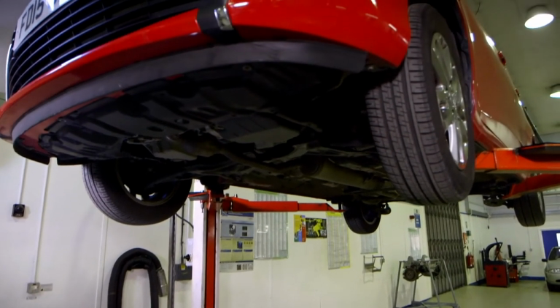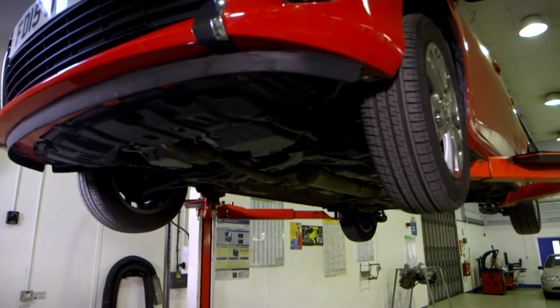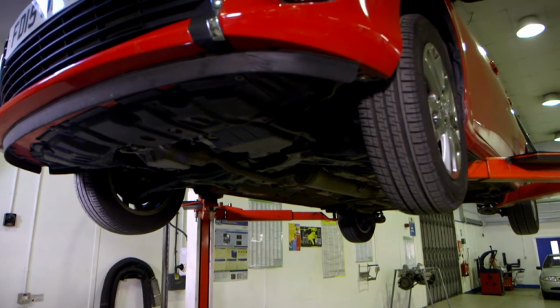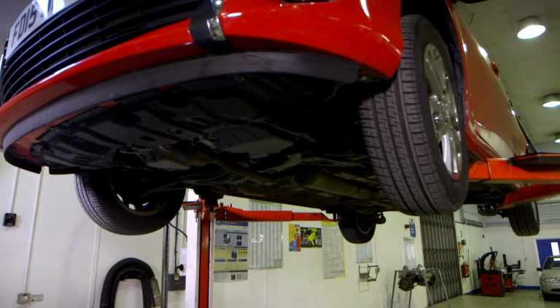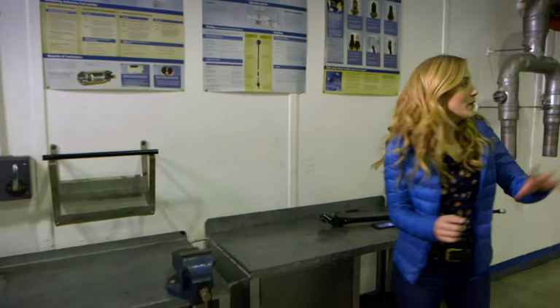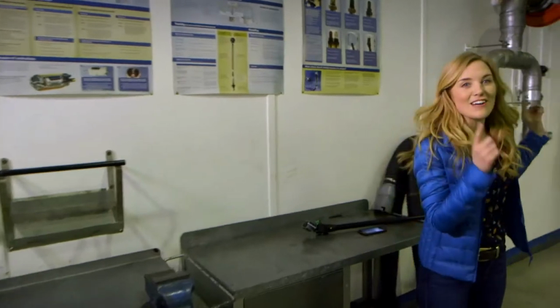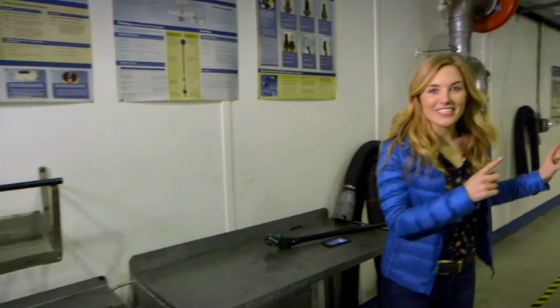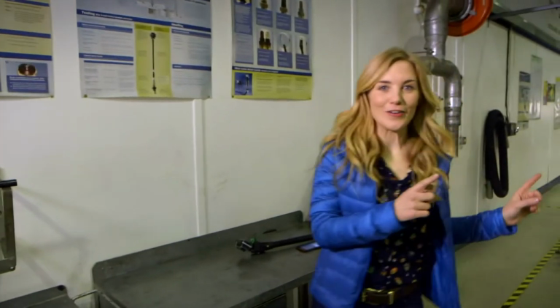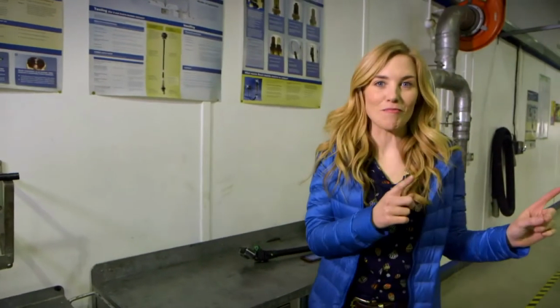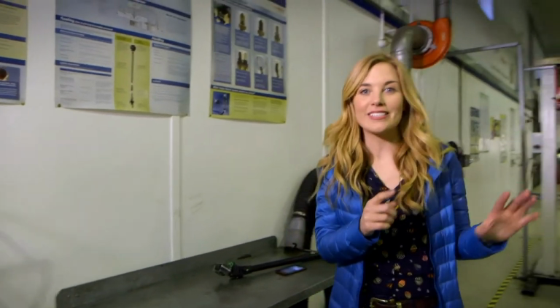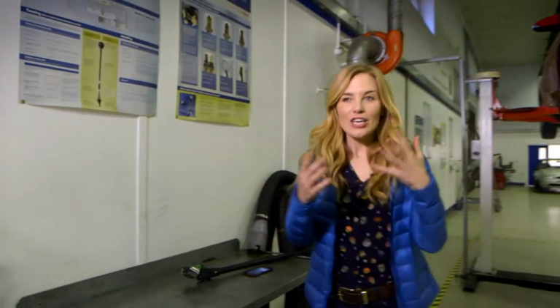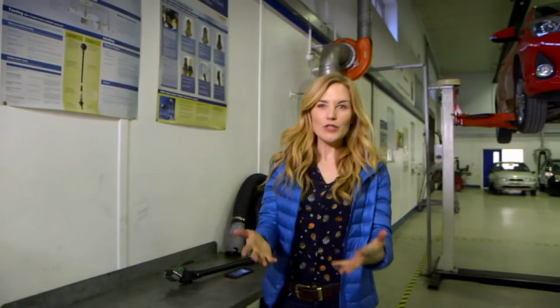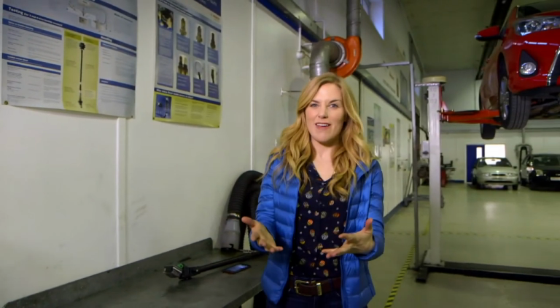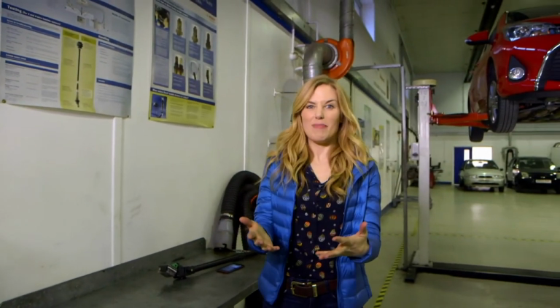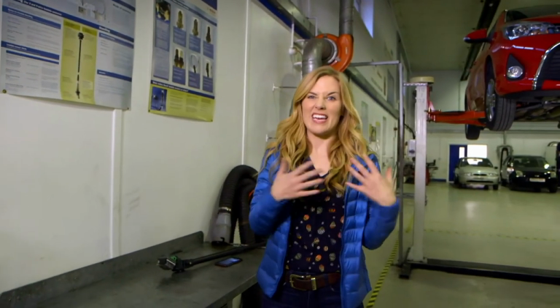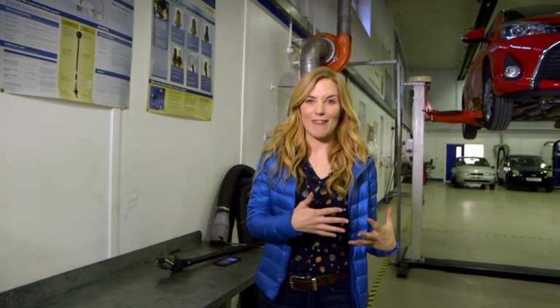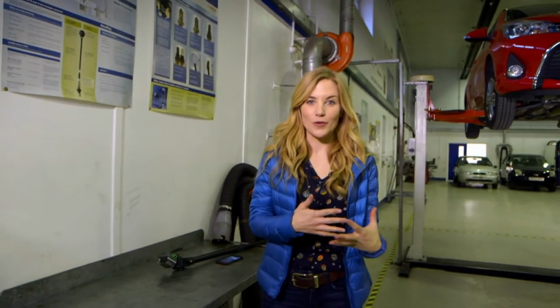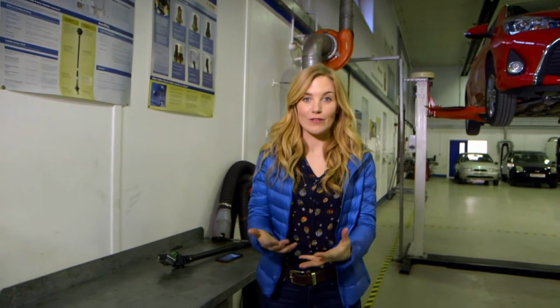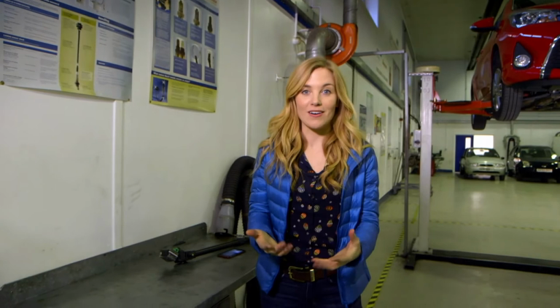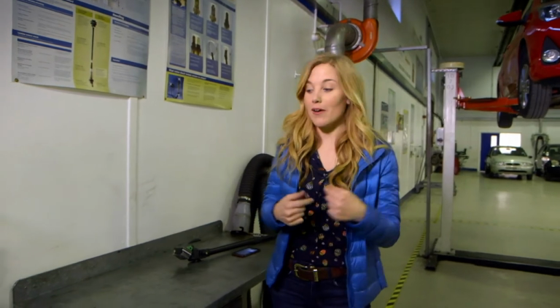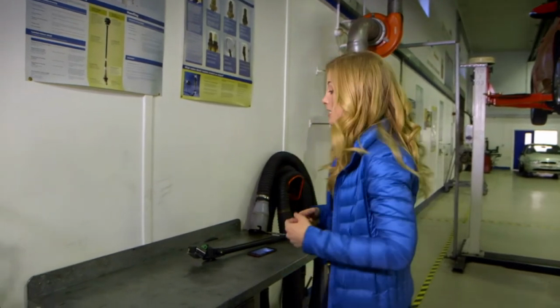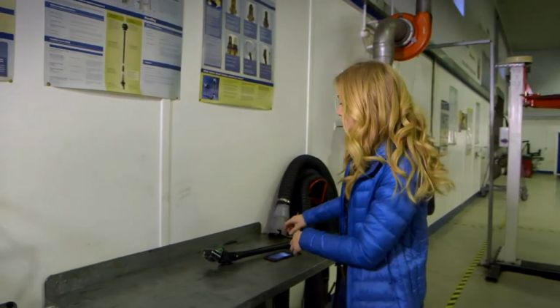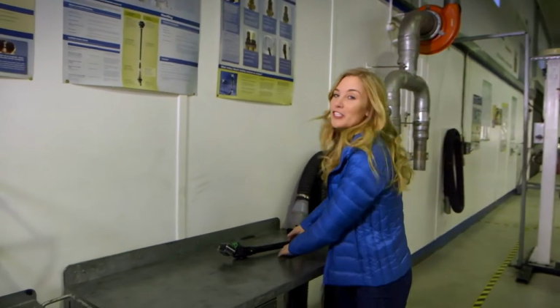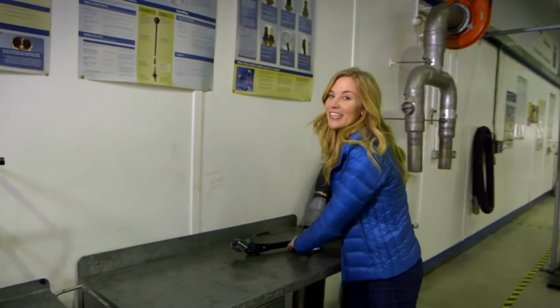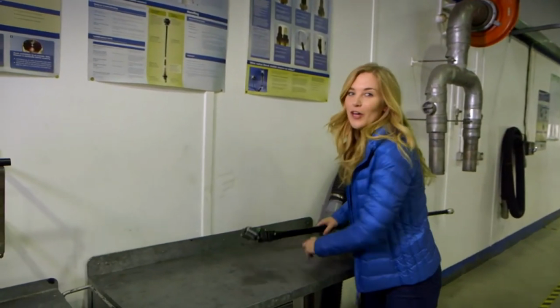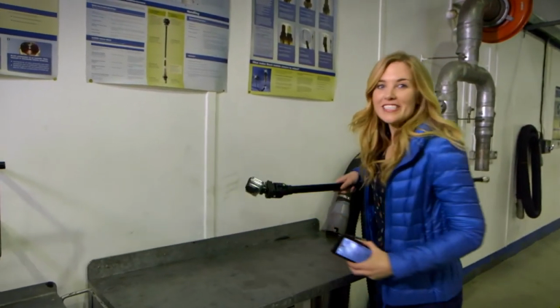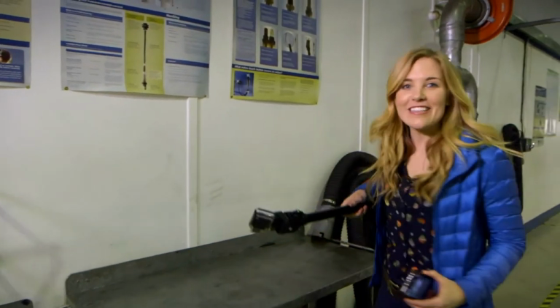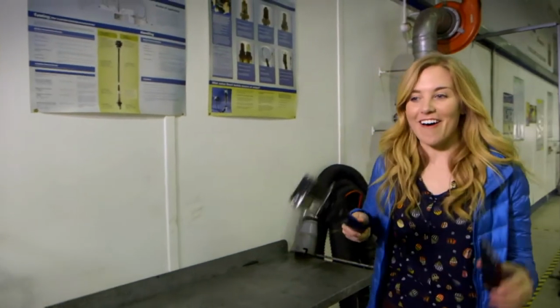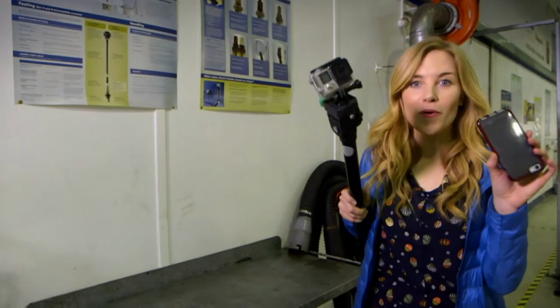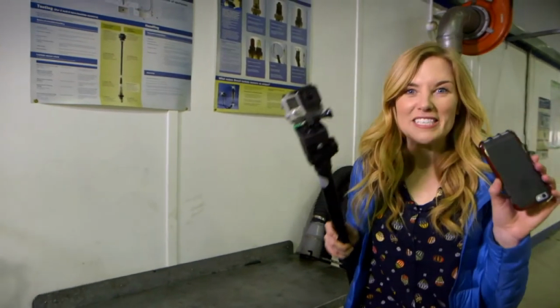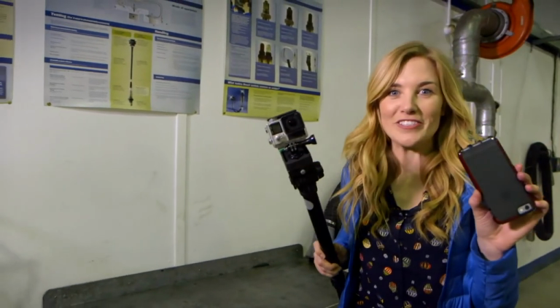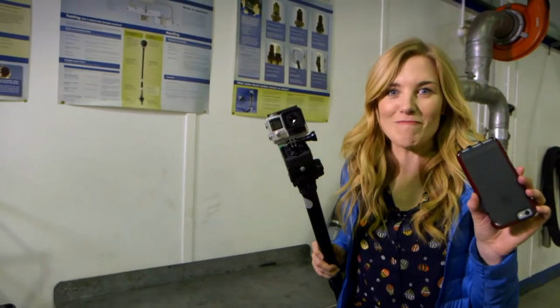Now the car is high up, we can get a better look at the brakes. You should never play in a garage or around cars, but I've got special permission to go underneath the car with my special camera.